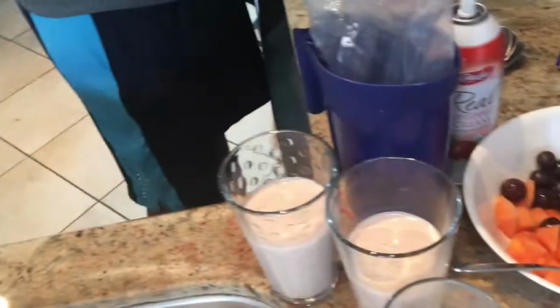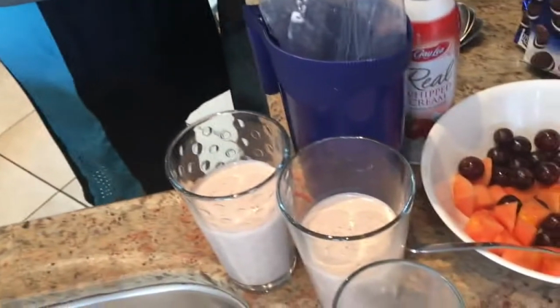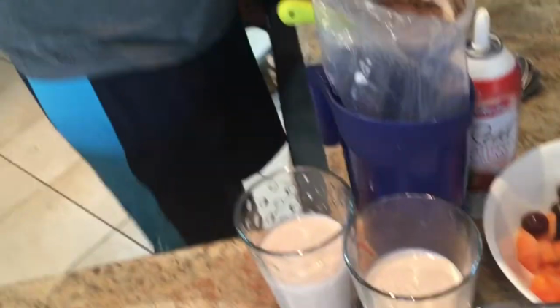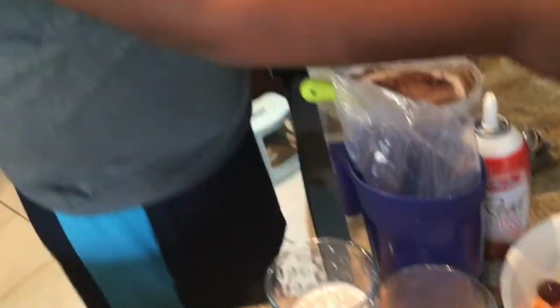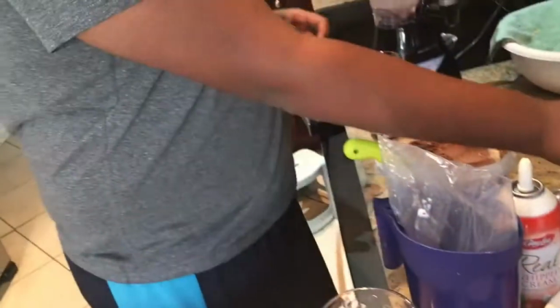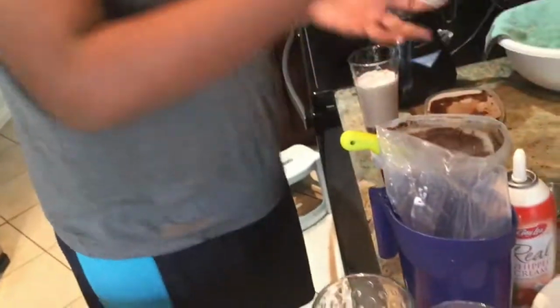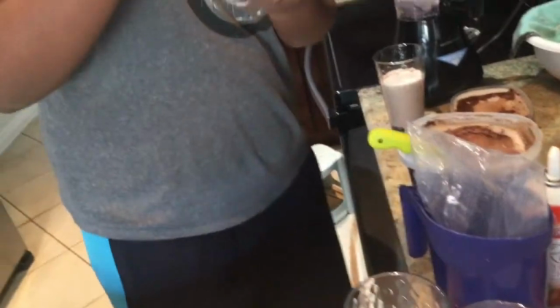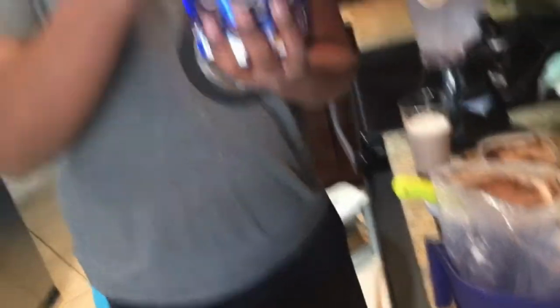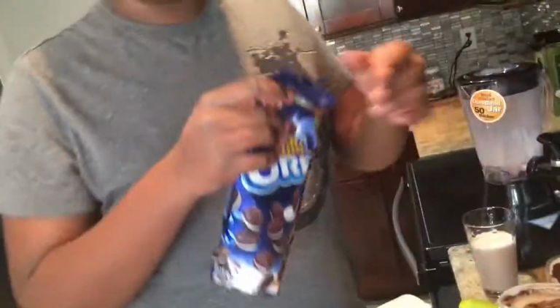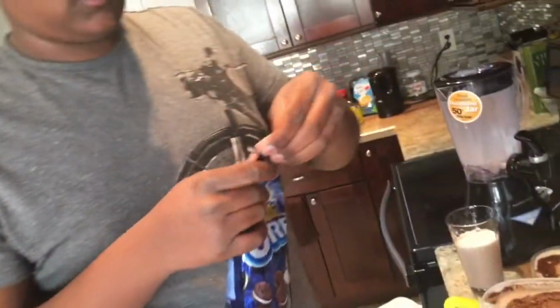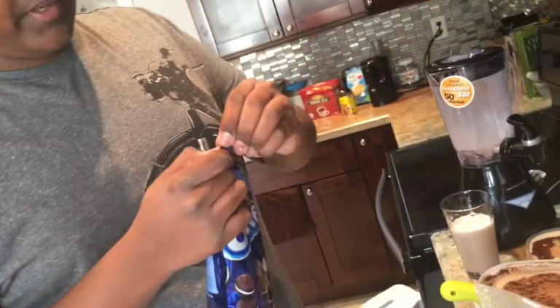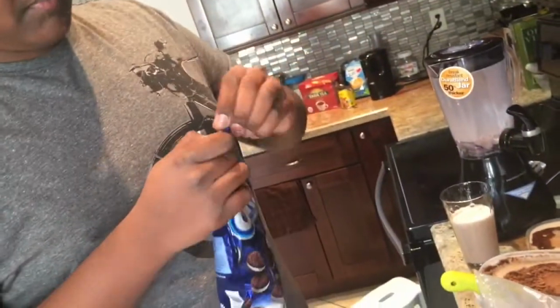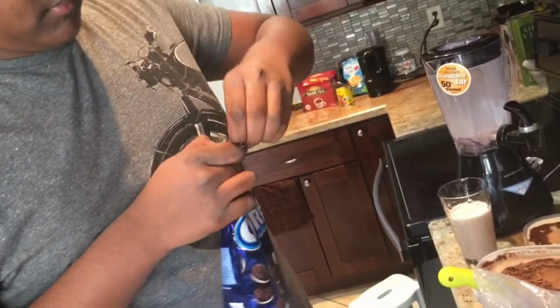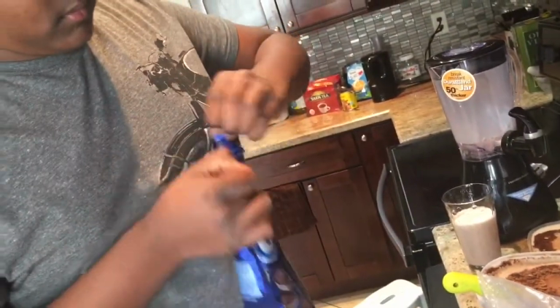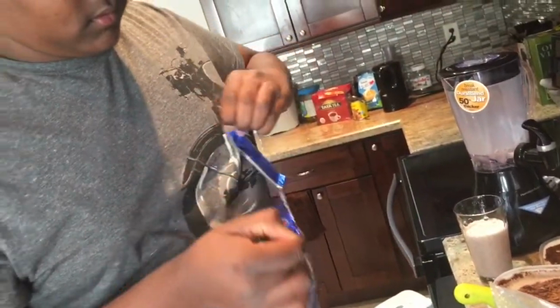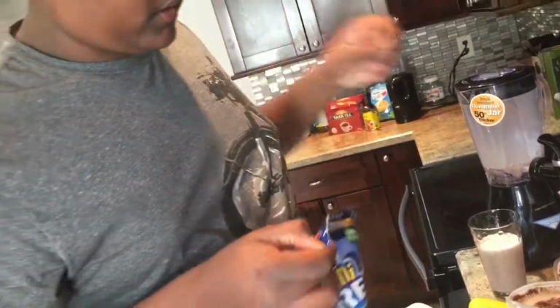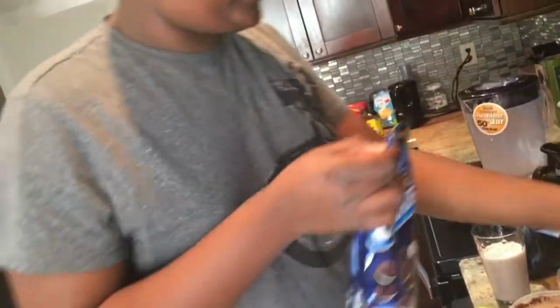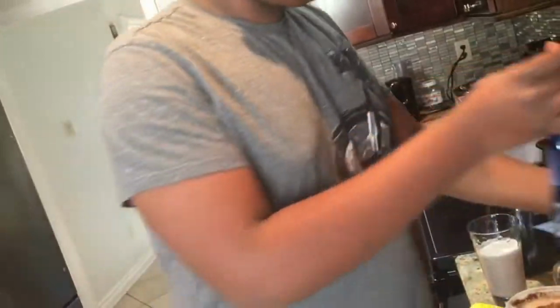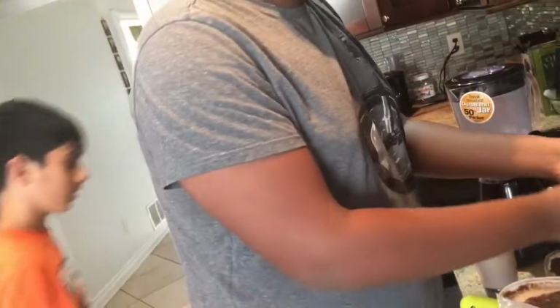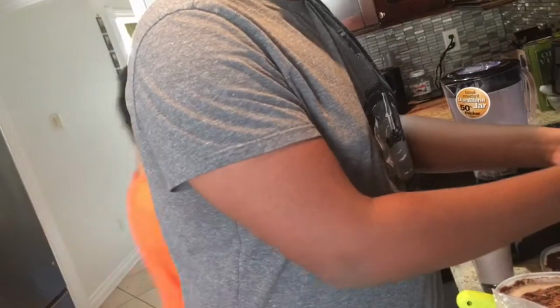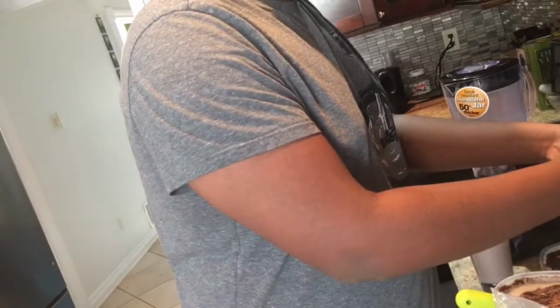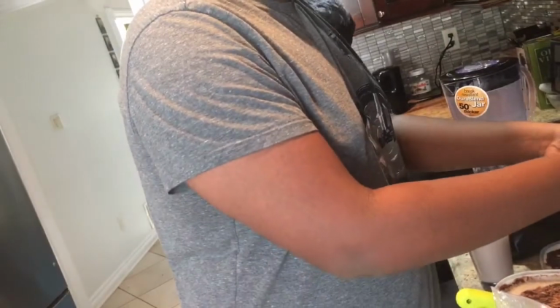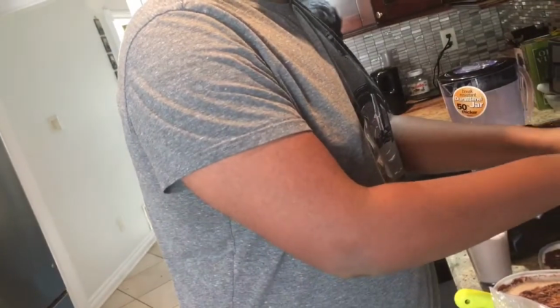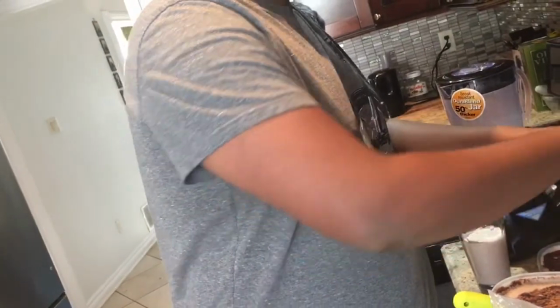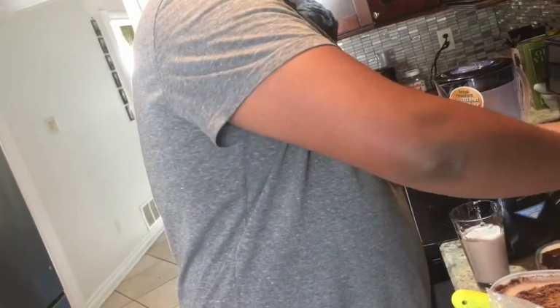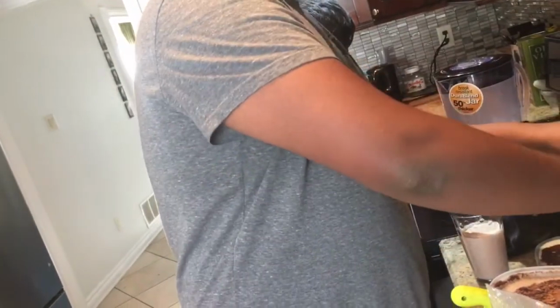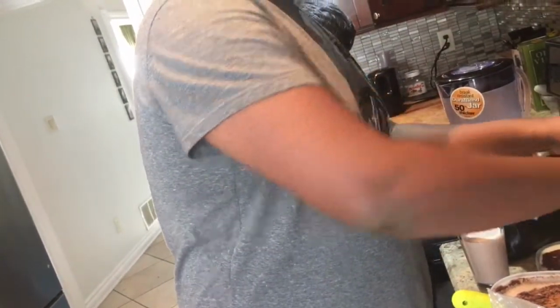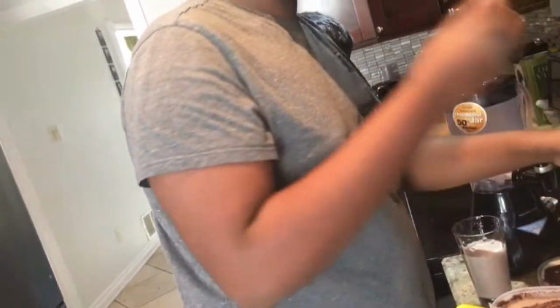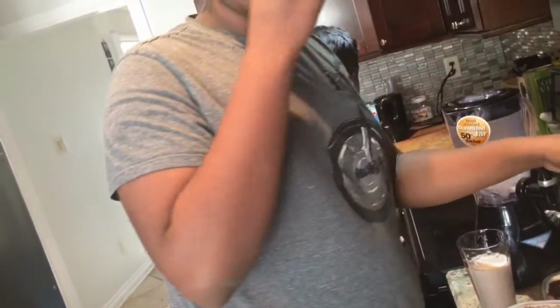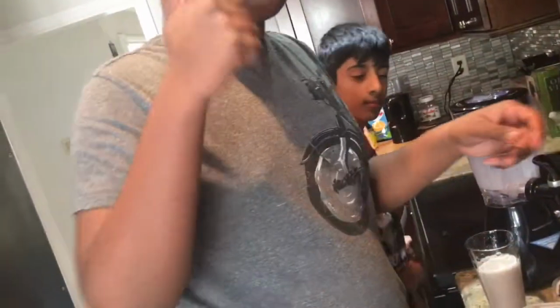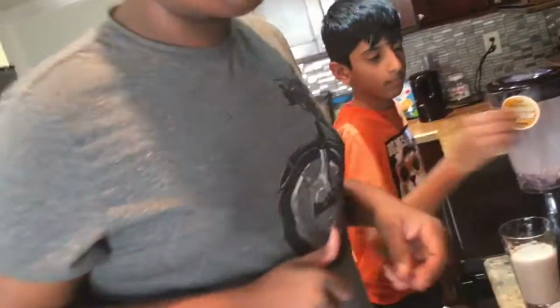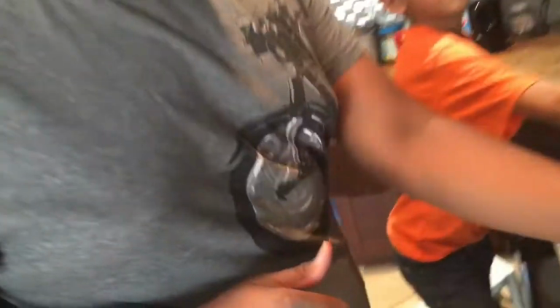Okay, now we're going to get our mini Oreos. Open them and just leave them out to breathe — pick up a snack or two. Amazing.